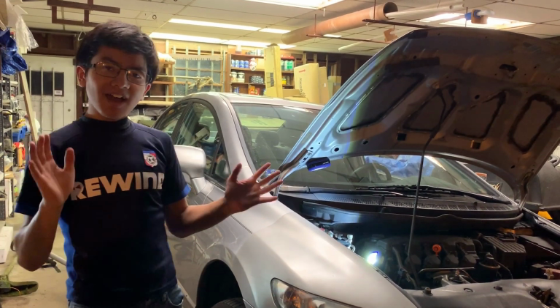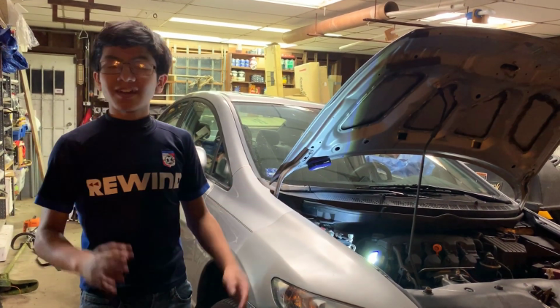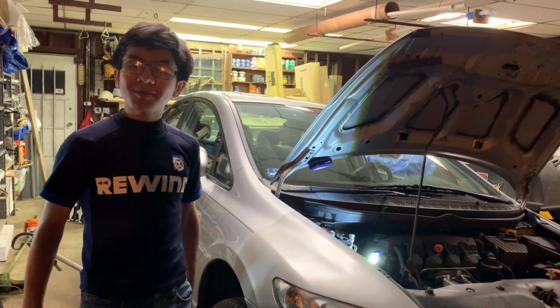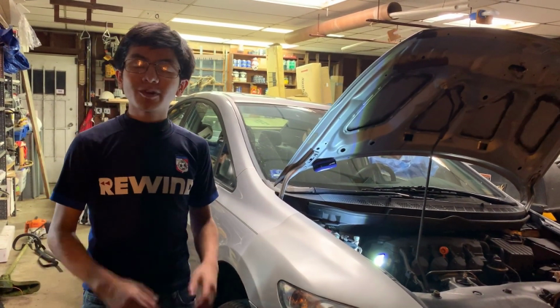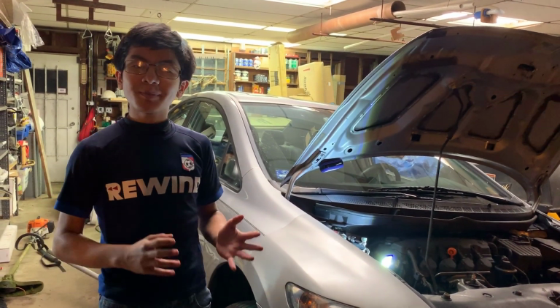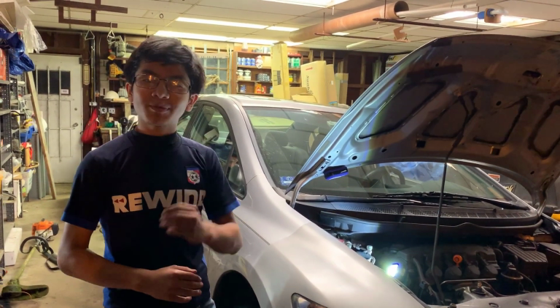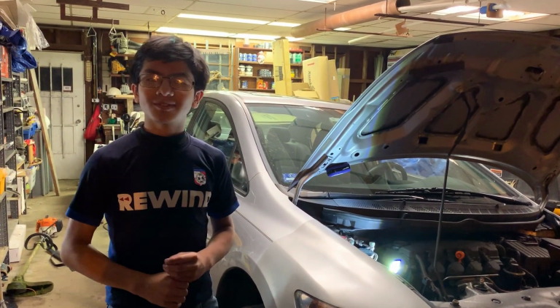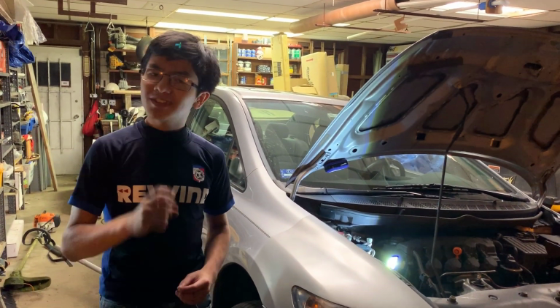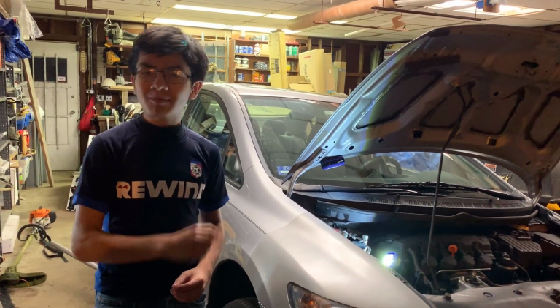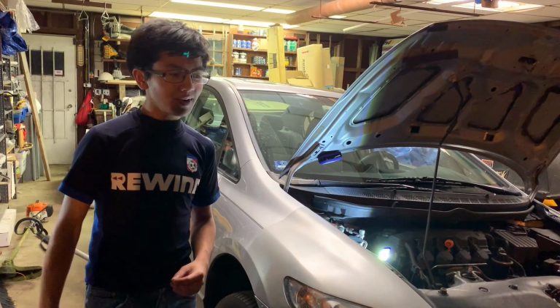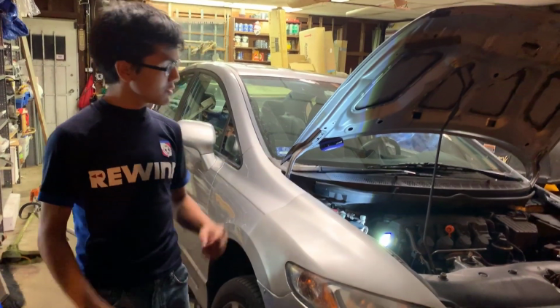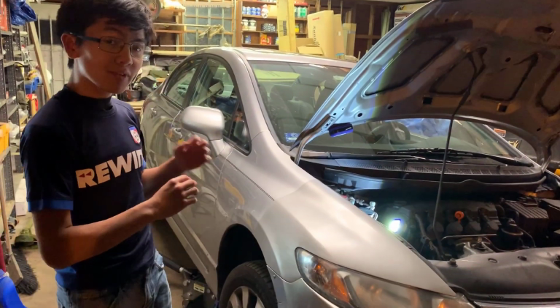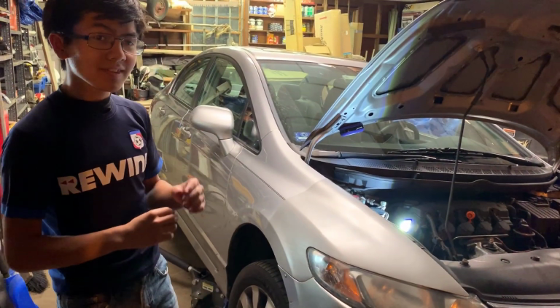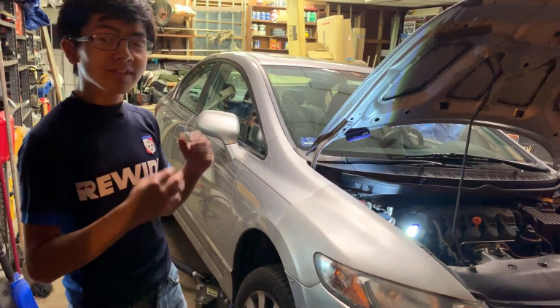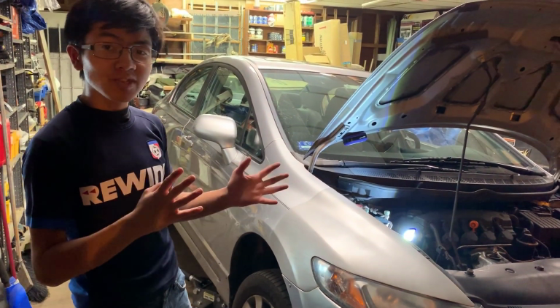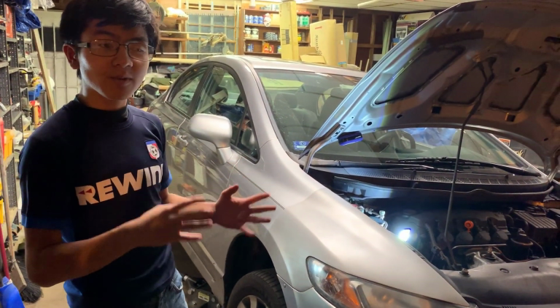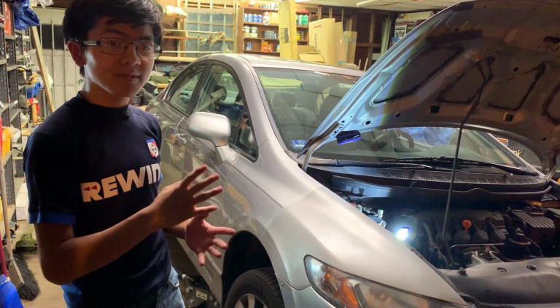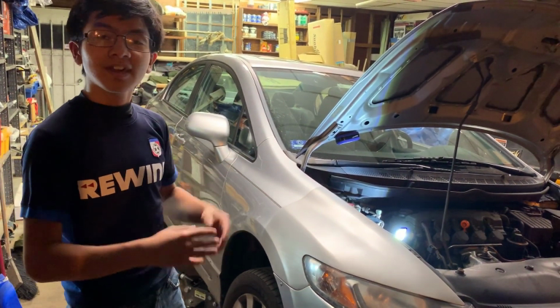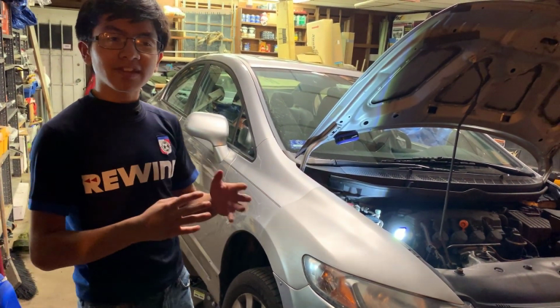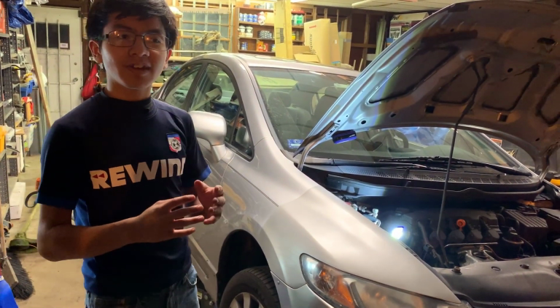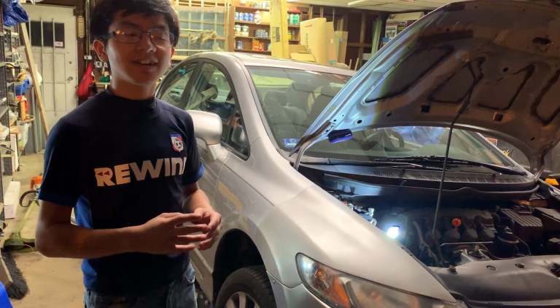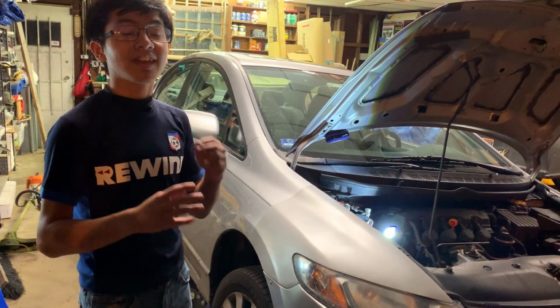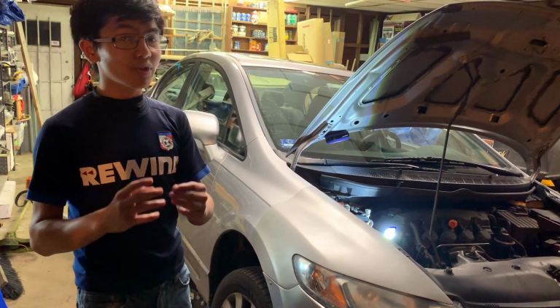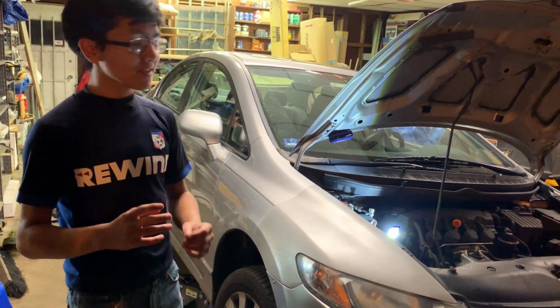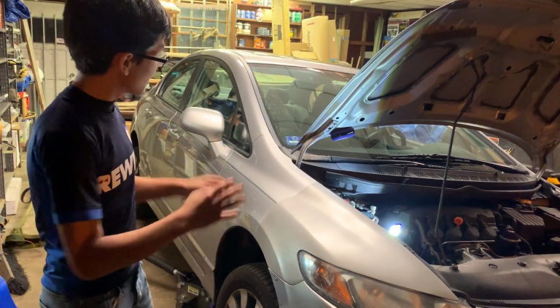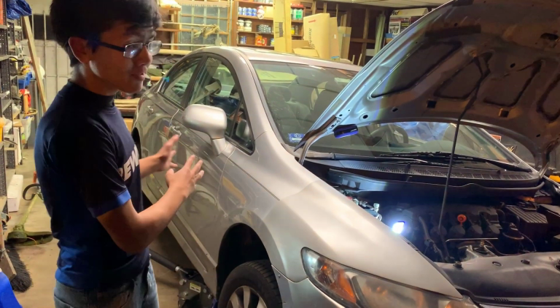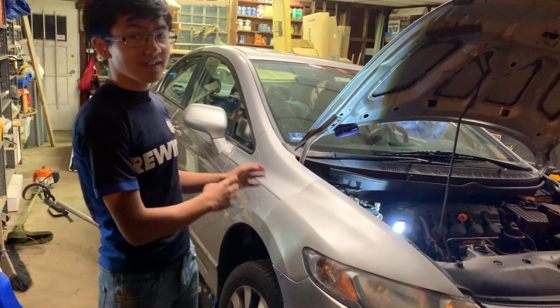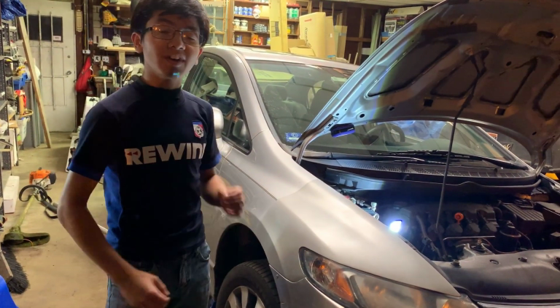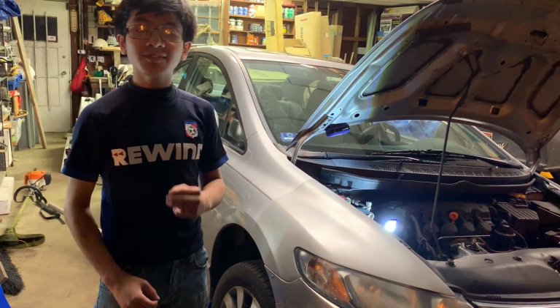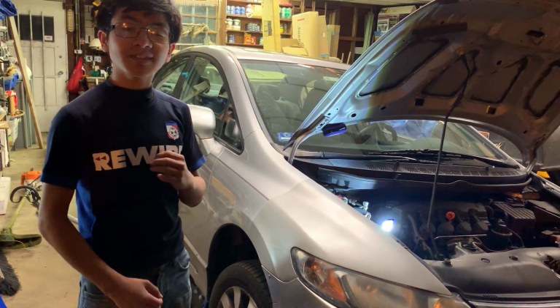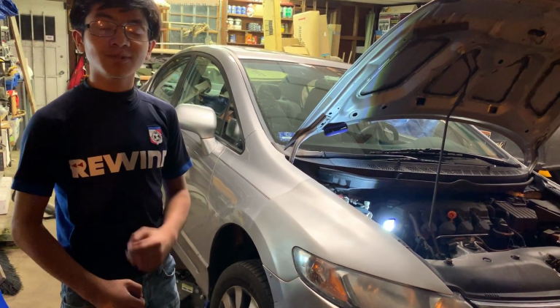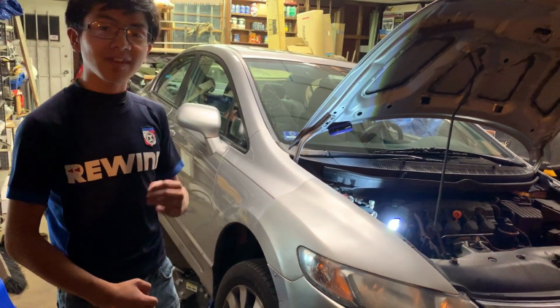Hi, I'm Ayman, and welcome back to one of my auto repair videos. In this video, I'm going to show you how to remove and replace the front suspension — or rather the front strut and spring — on the passenger side of a Honda Civic 2006 to 2011.